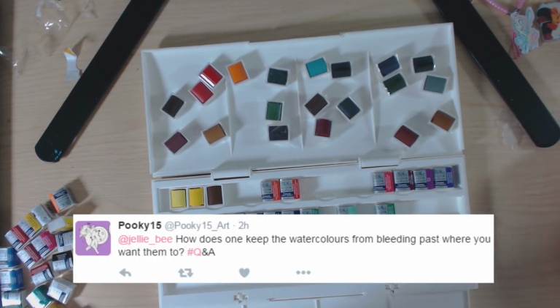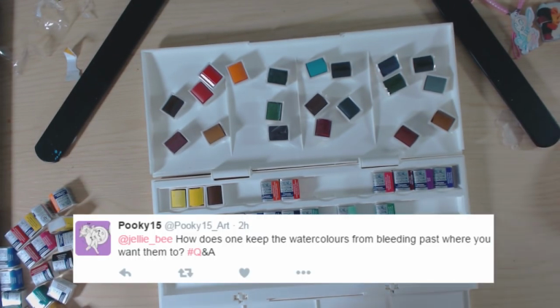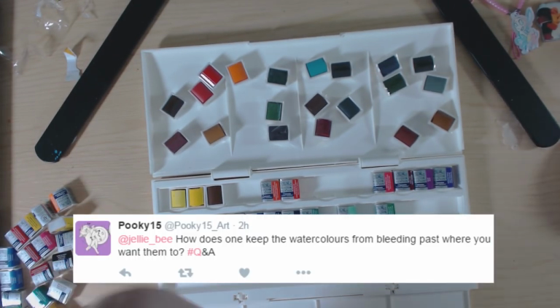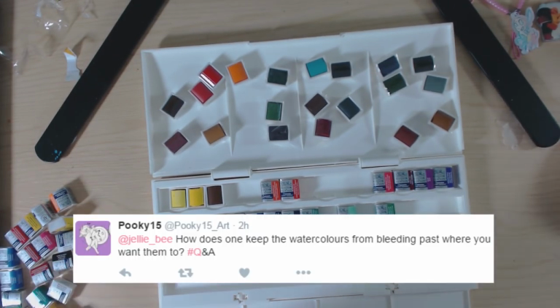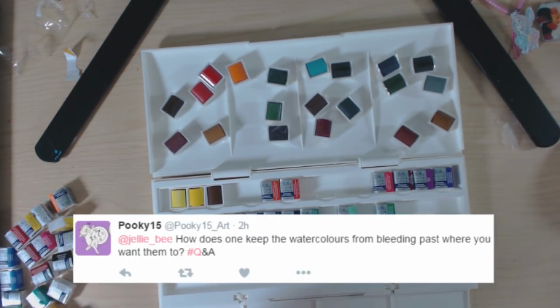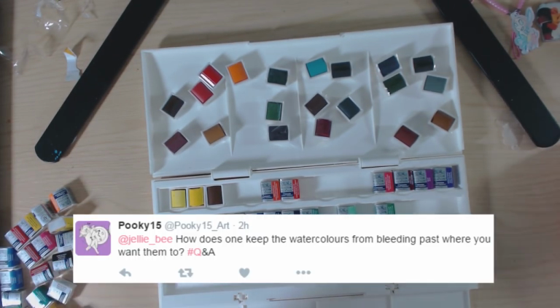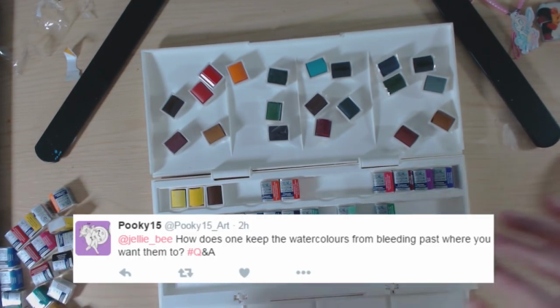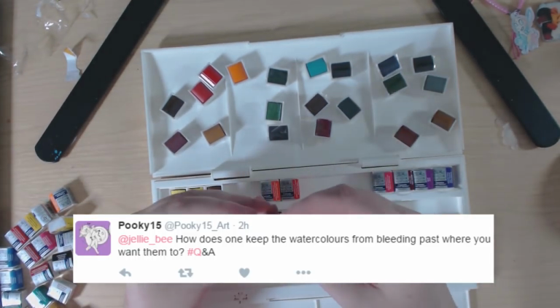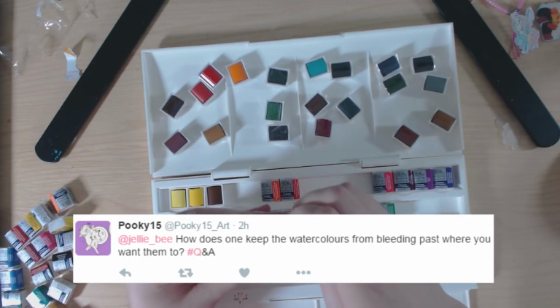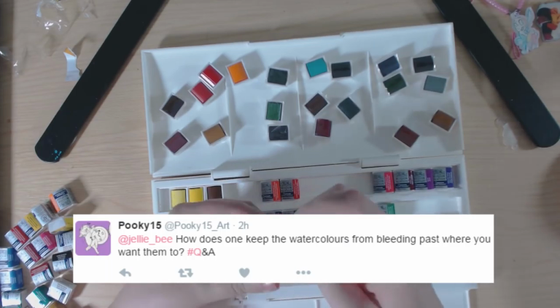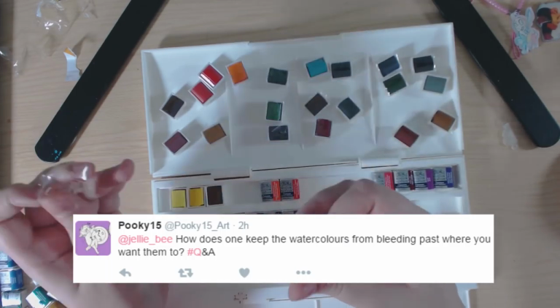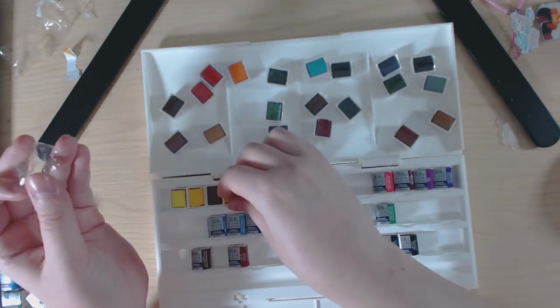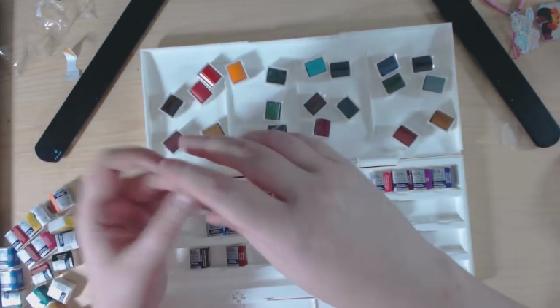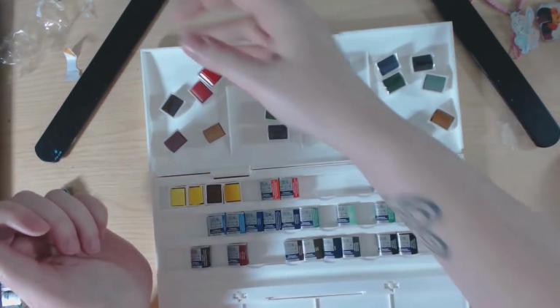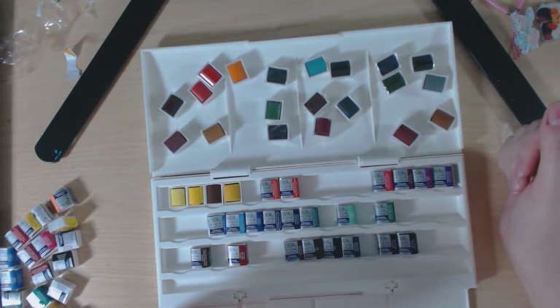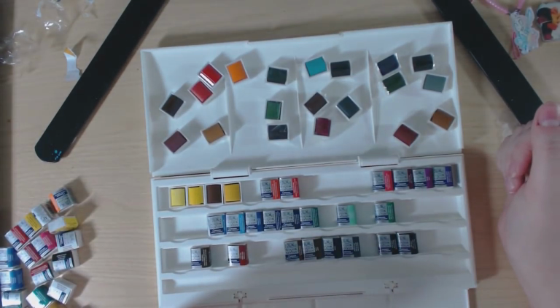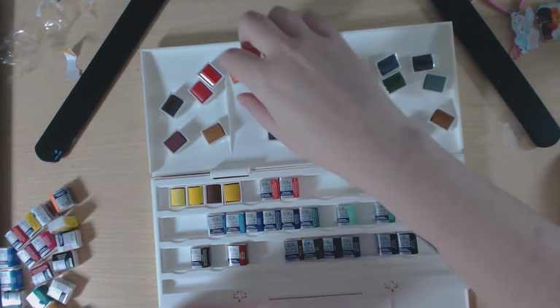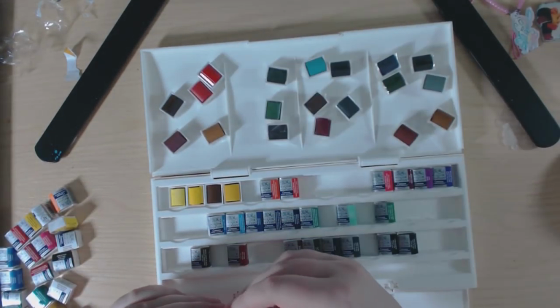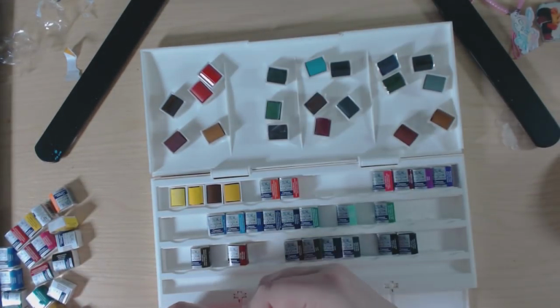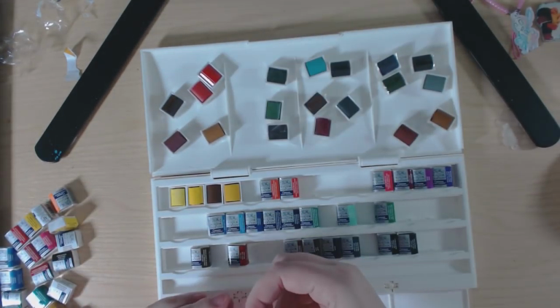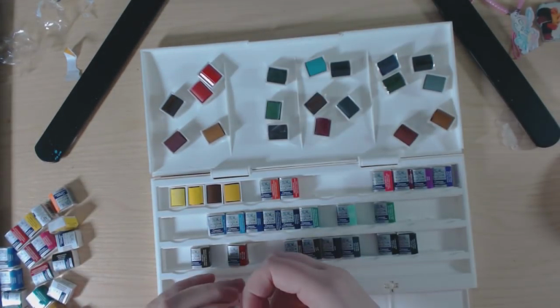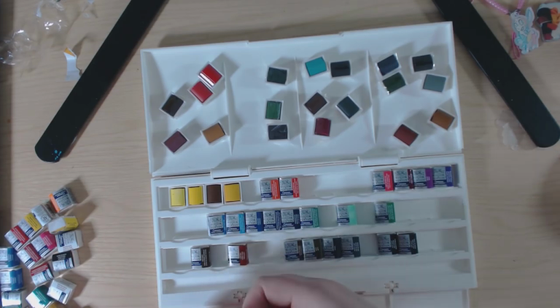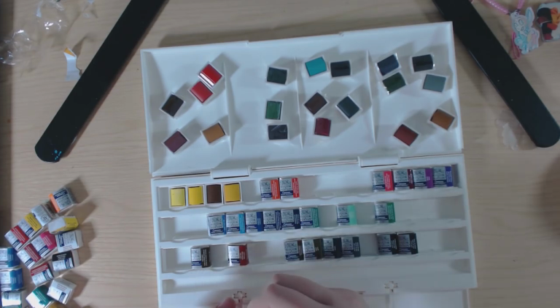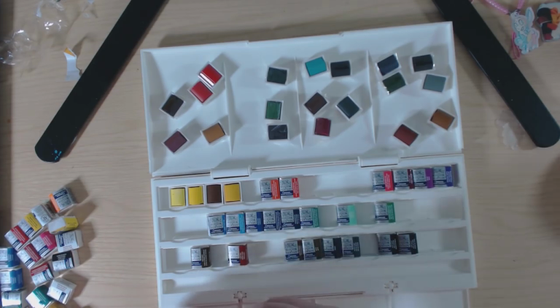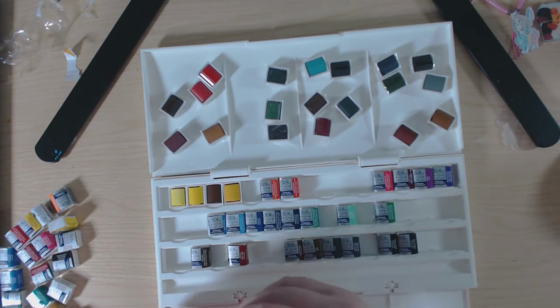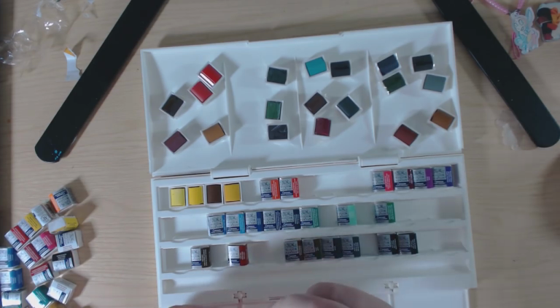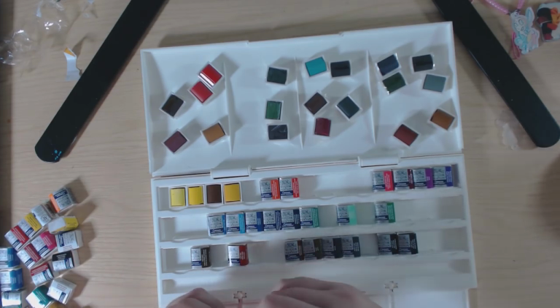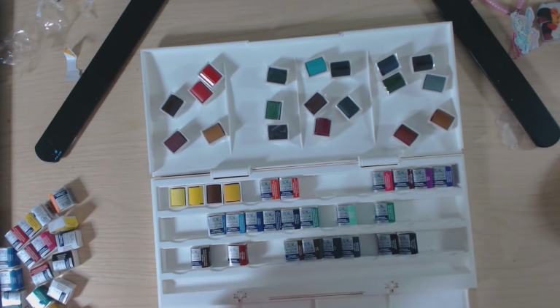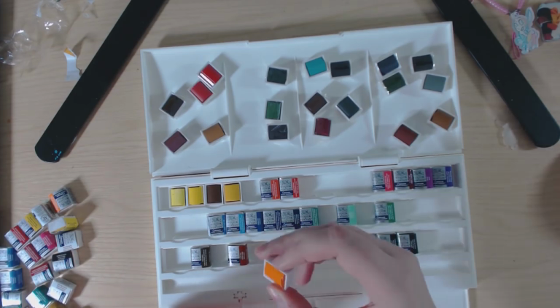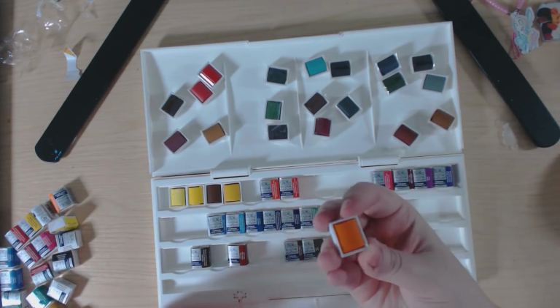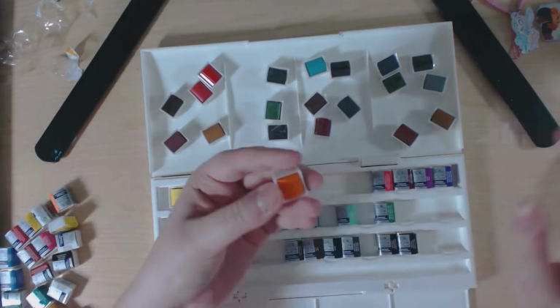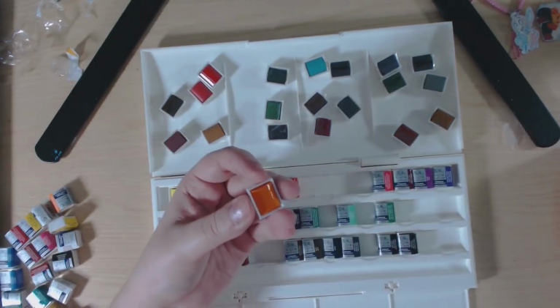How does one keep watercolors from bleeding past where you want them to? If you want a really rigid, stiff line, use masking fluid. If not, just use dry paper and it shouldn't bleed too much past your lines.